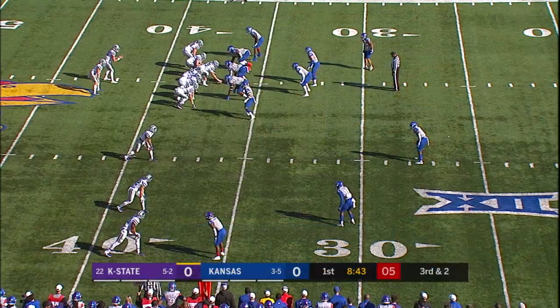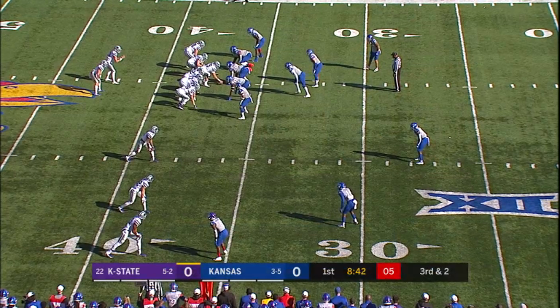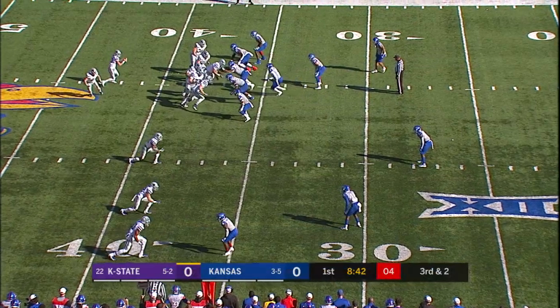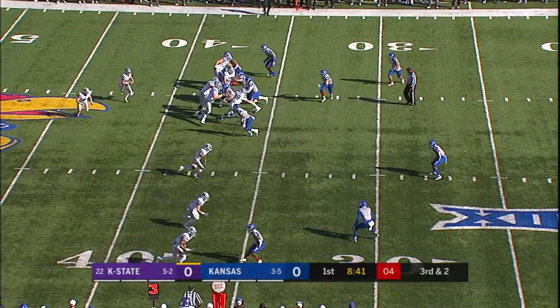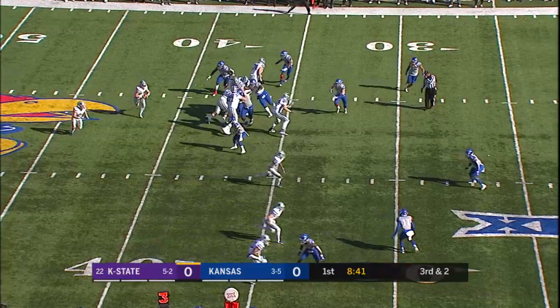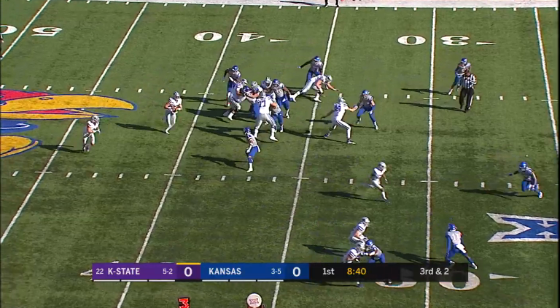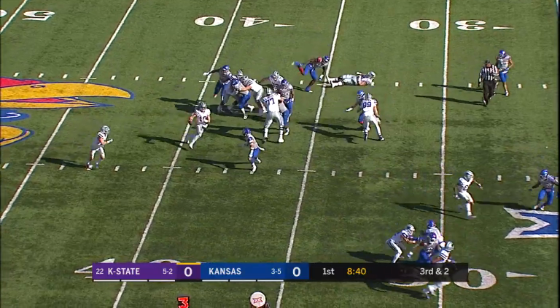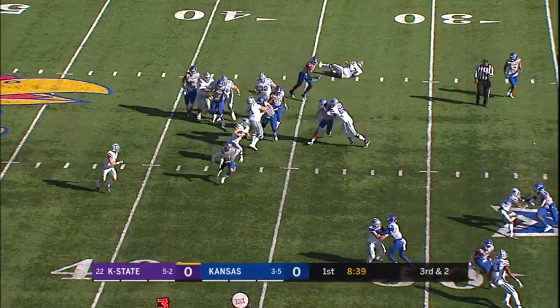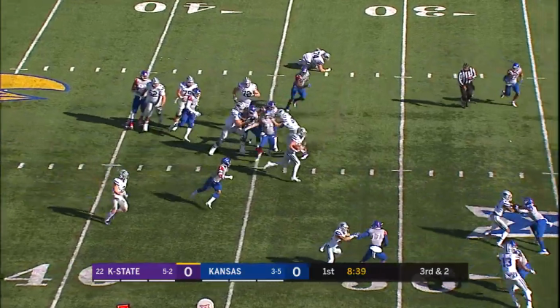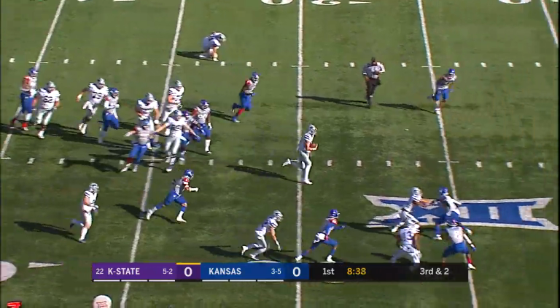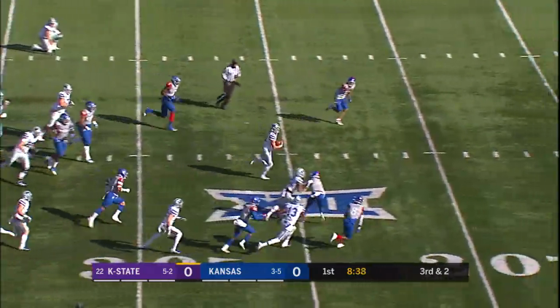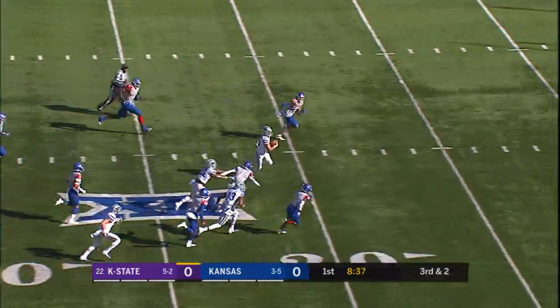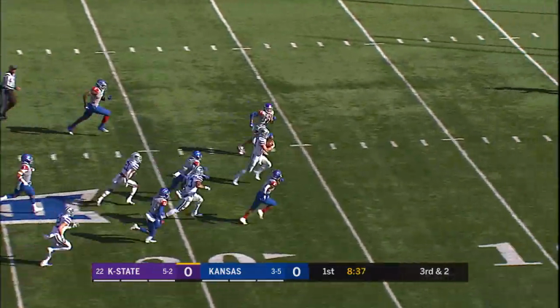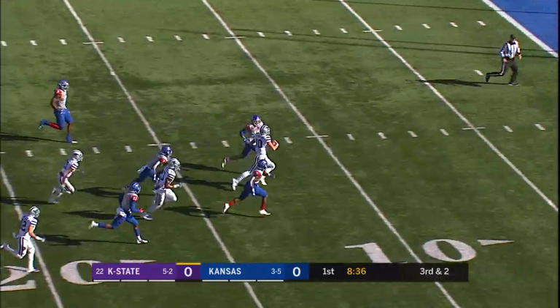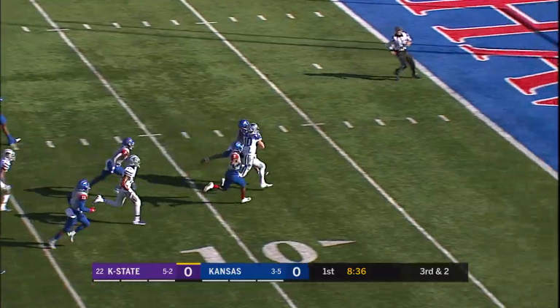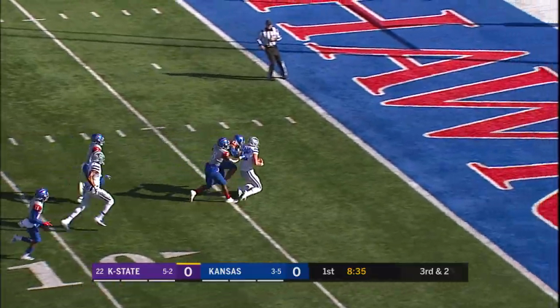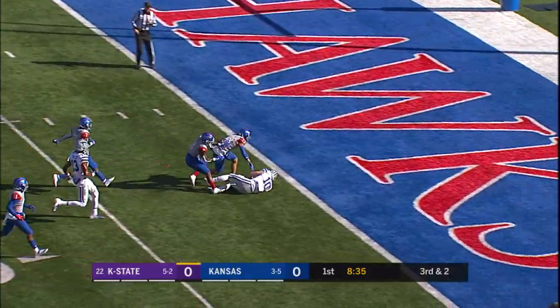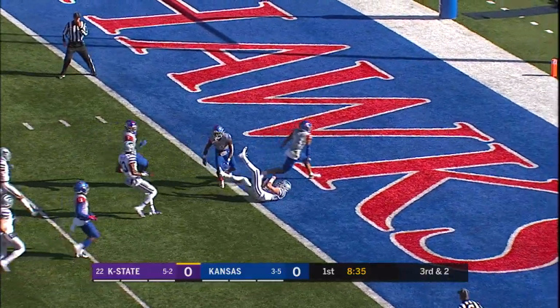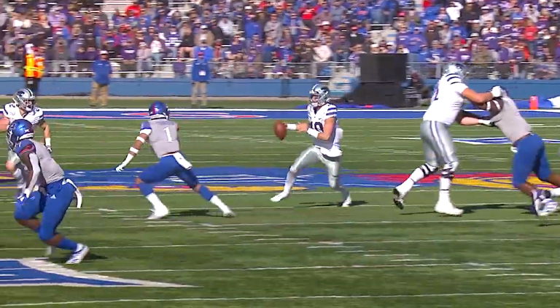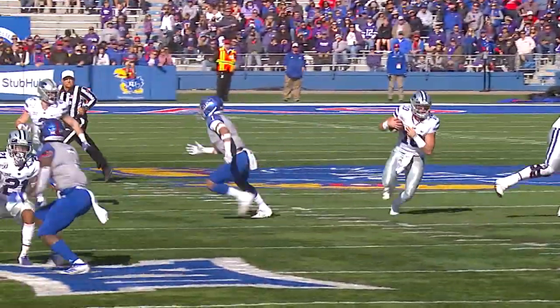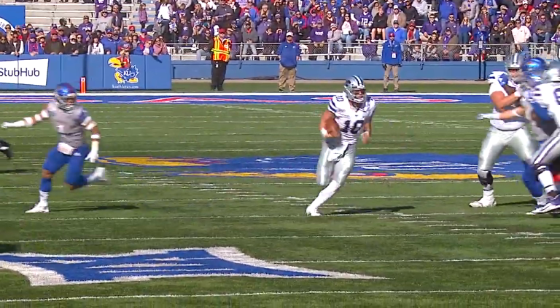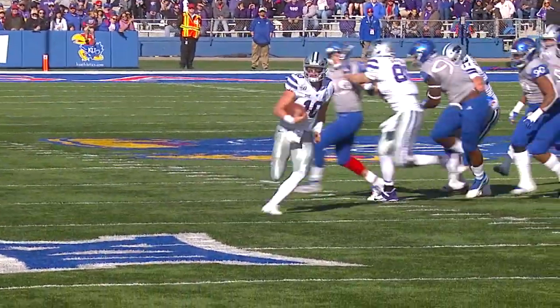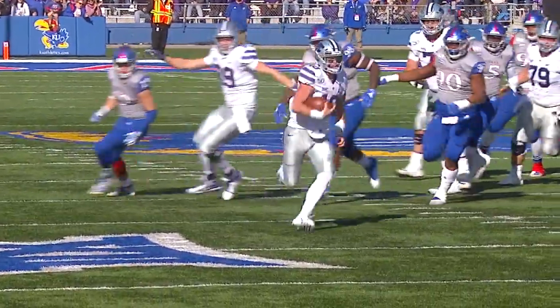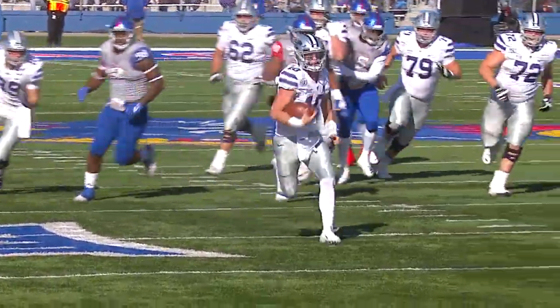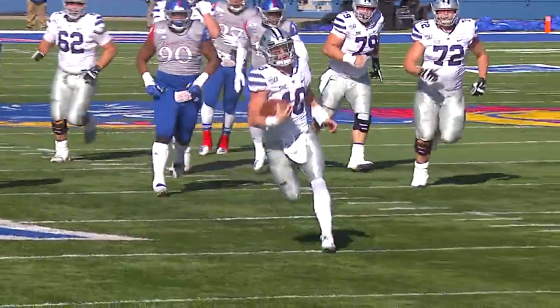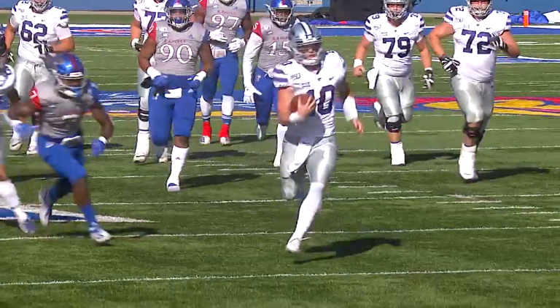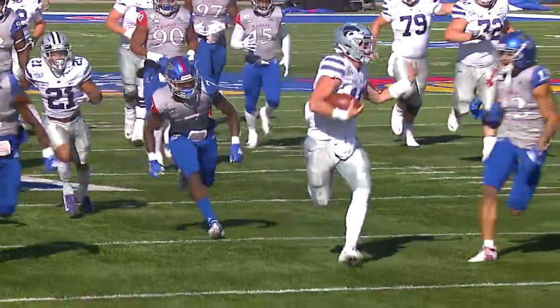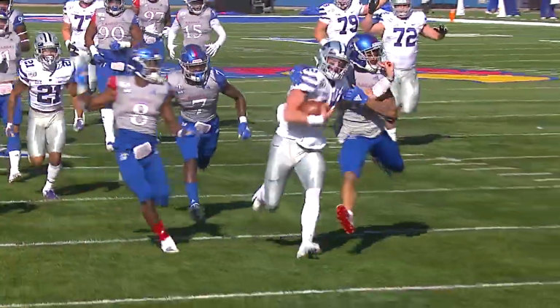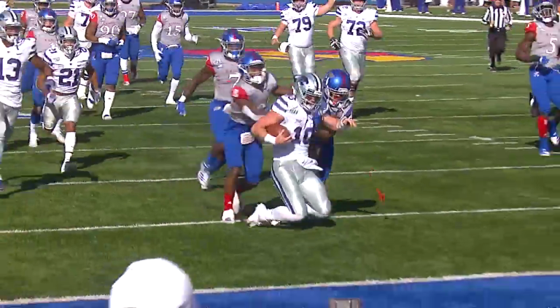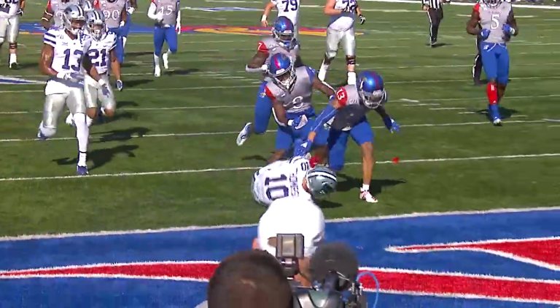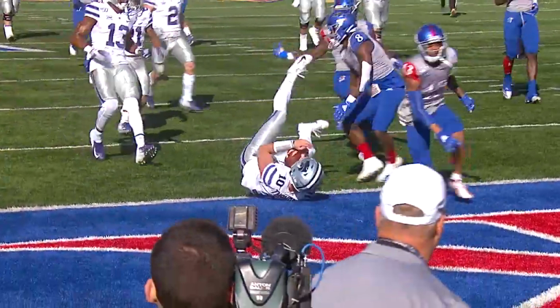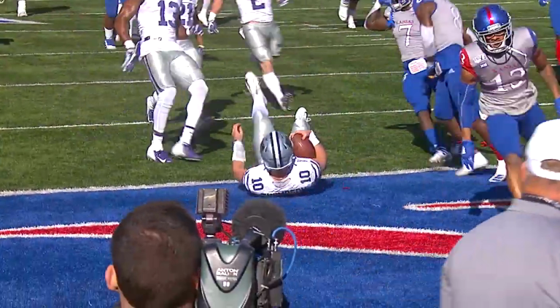Tight right, trips to the right, here's the option for Skyler Thompson — great fake, he'll run. 30, he's at the 20, to the 15, 10, 5, and down at about the 2-yard line. Skyler Thompson will be marked at the 2-and-a-half. Hassan defends, saving the touchdown.